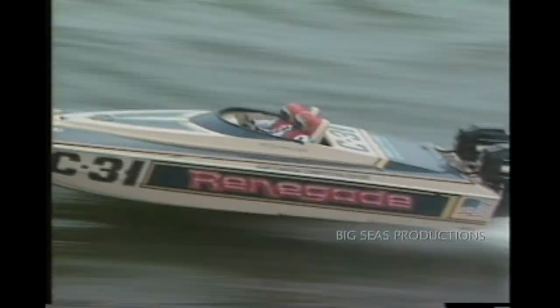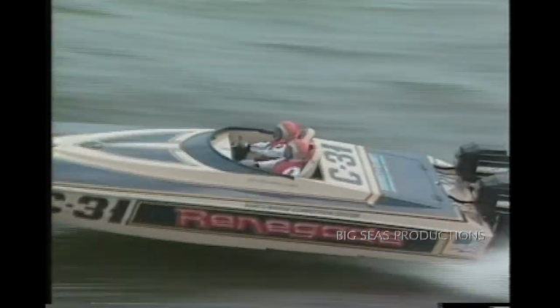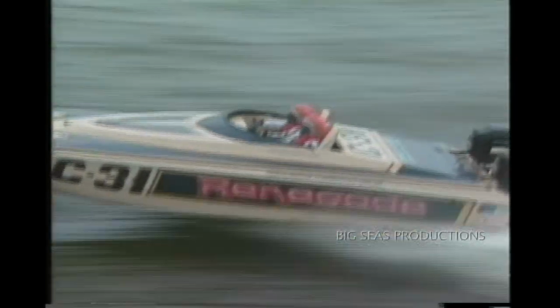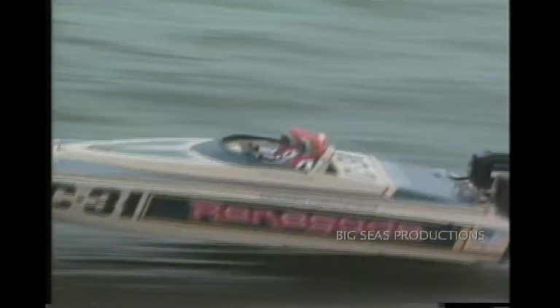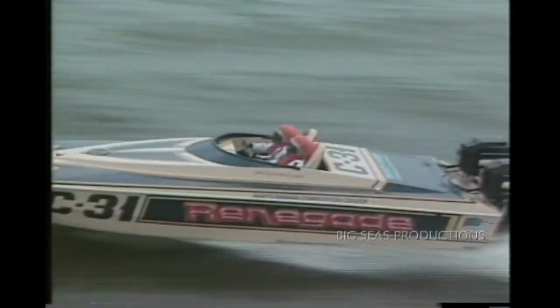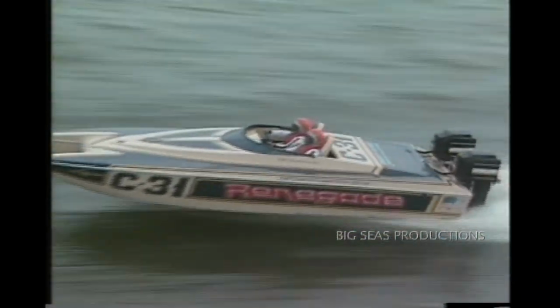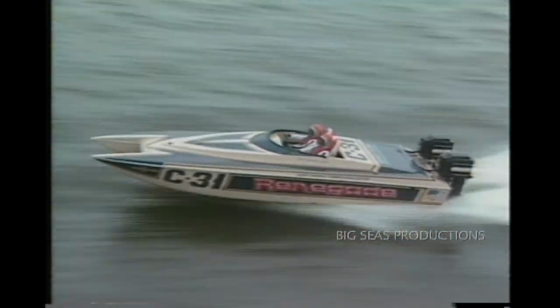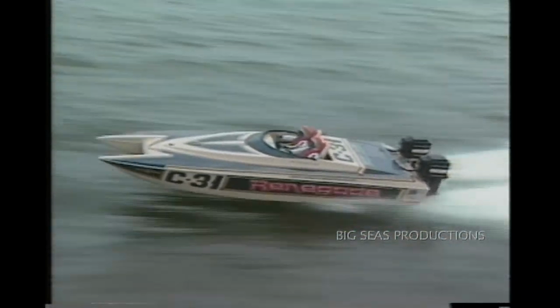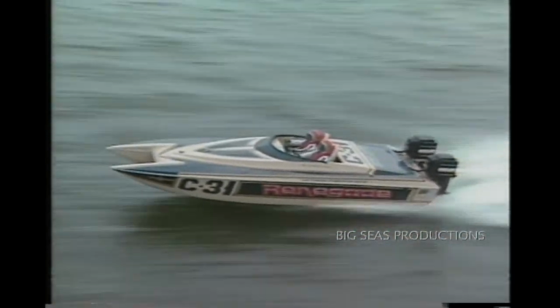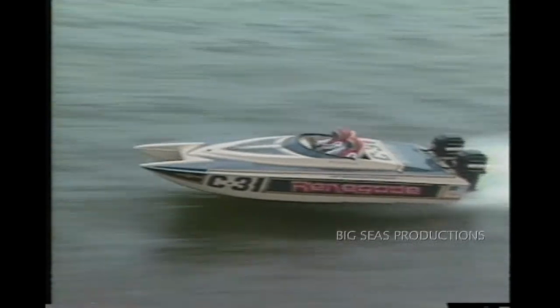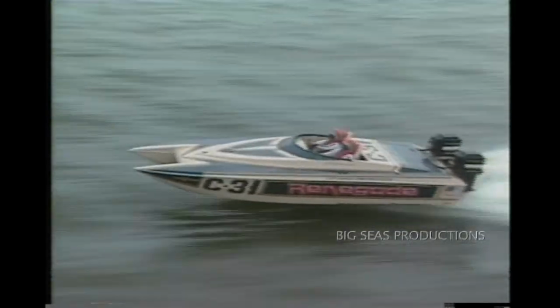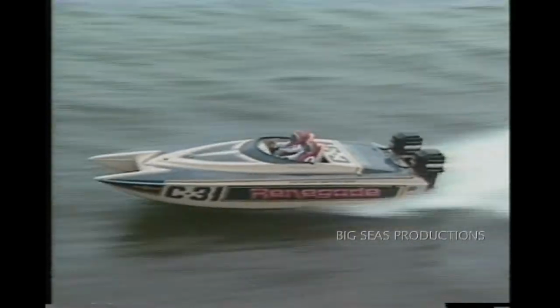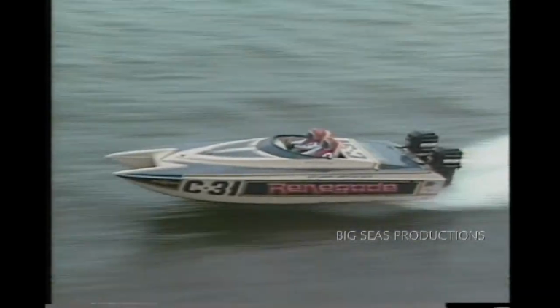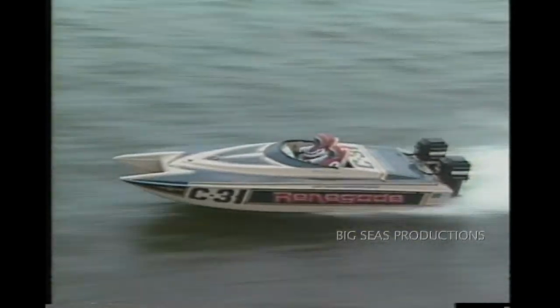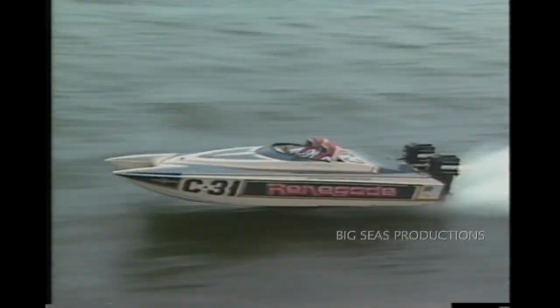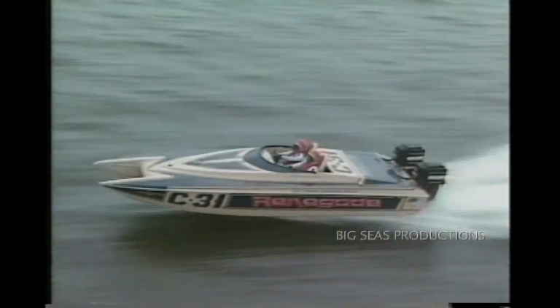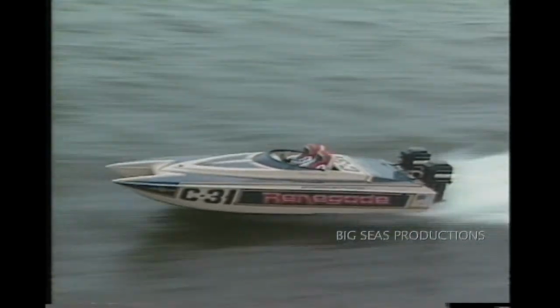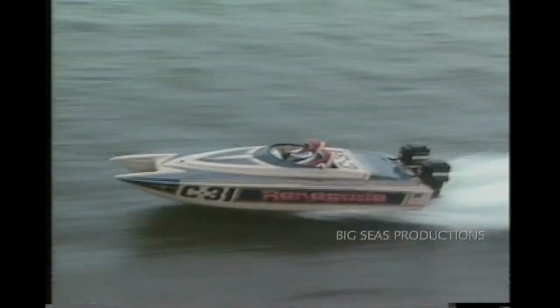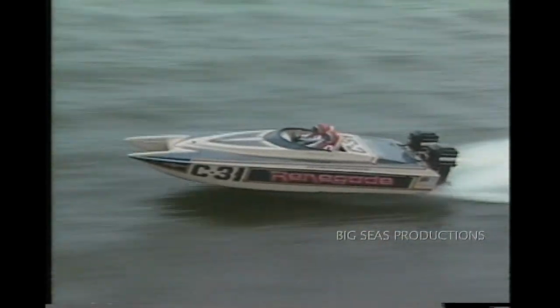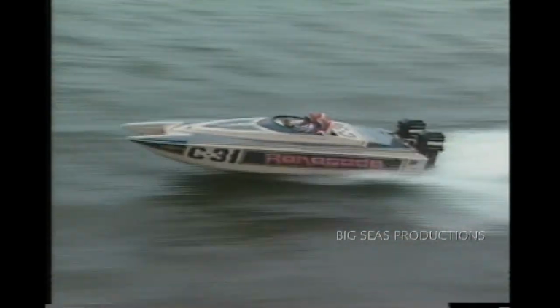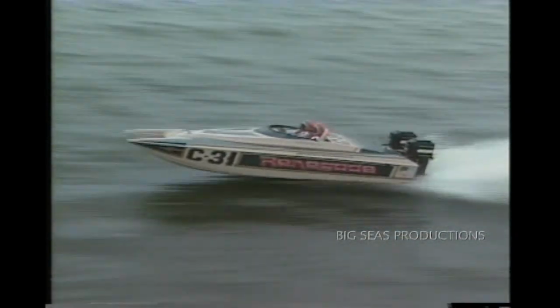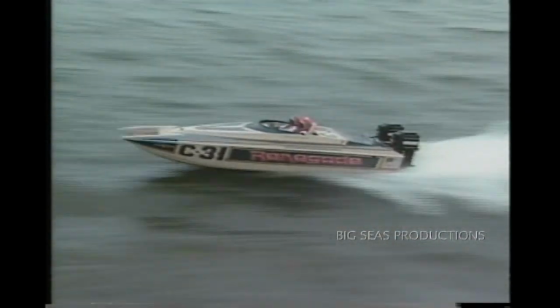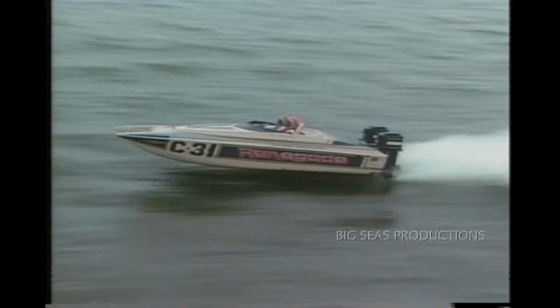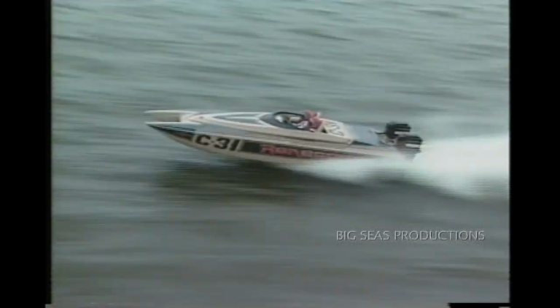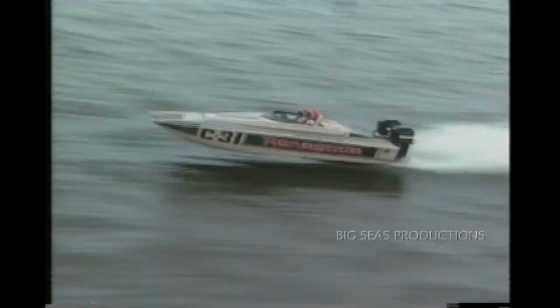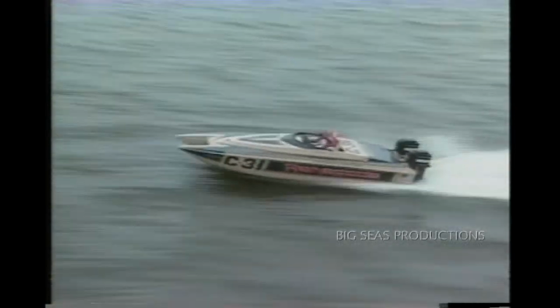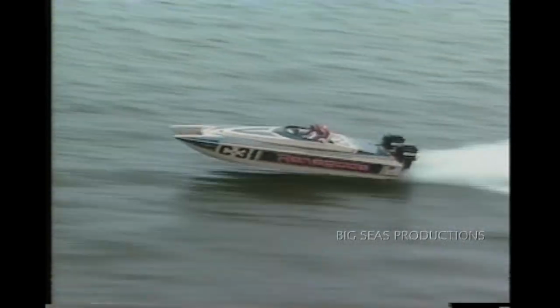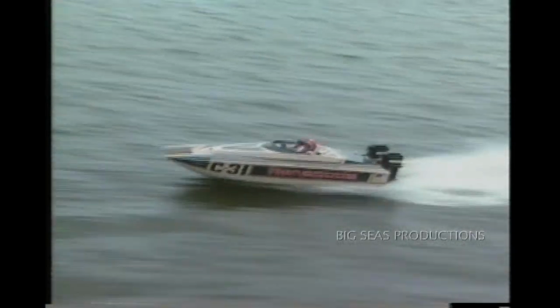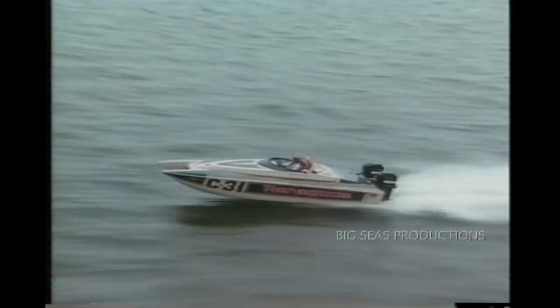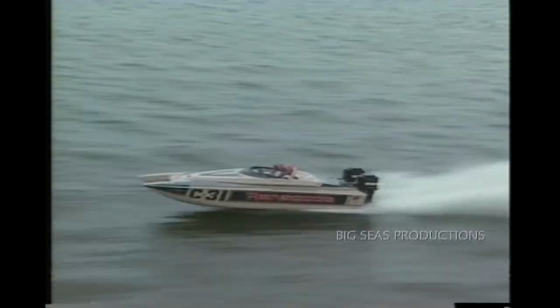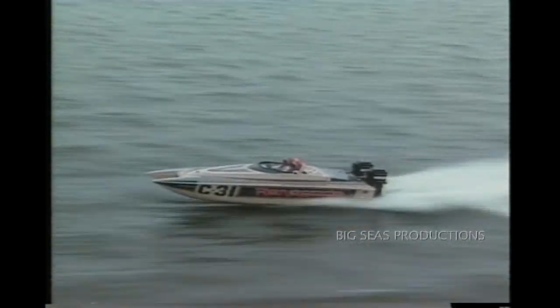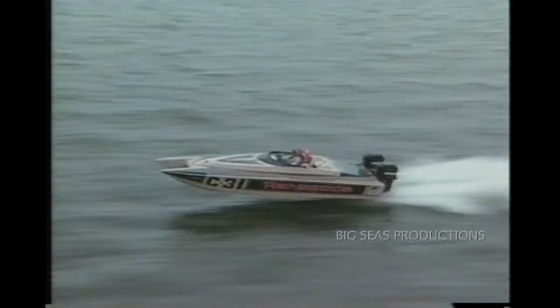Rob is just getting his feet wet in this boat. It's ultra light, supposed to have a super top speed, and has shown some tremendous top speed in testing. Maybe he'll make a move later on Ed Collier in his Longshot.